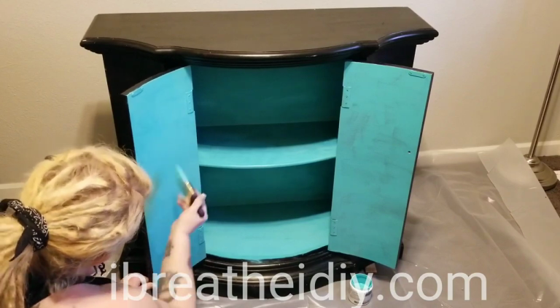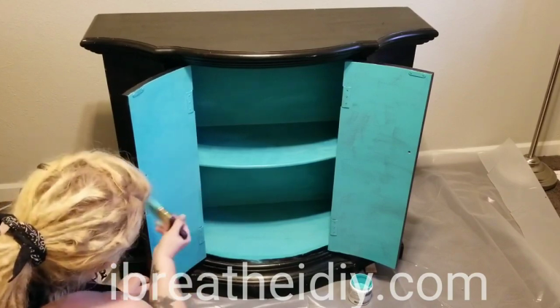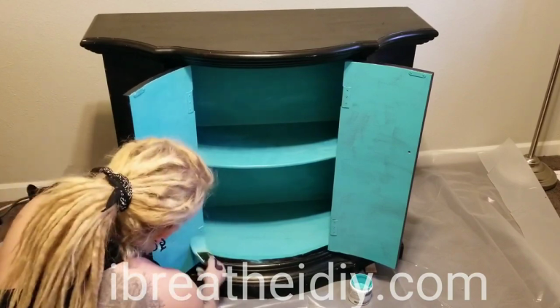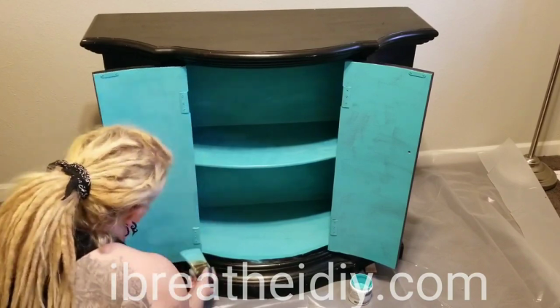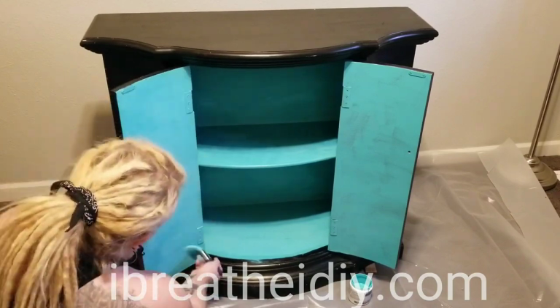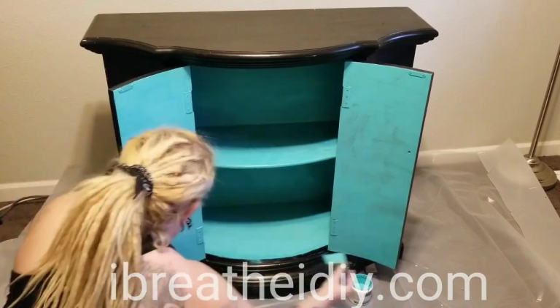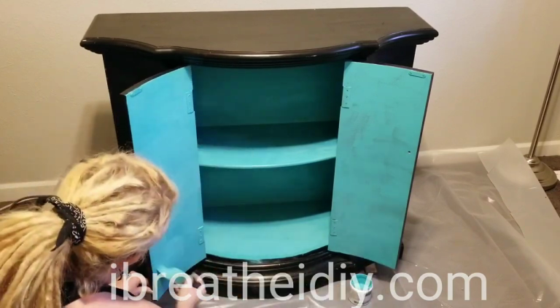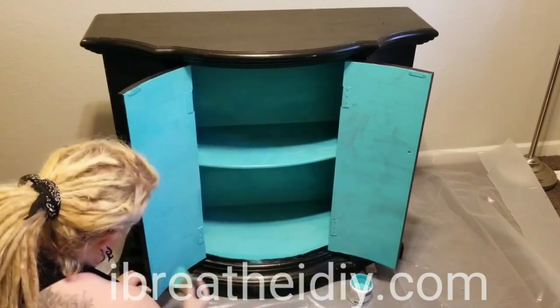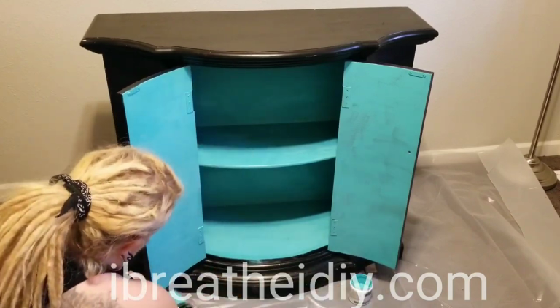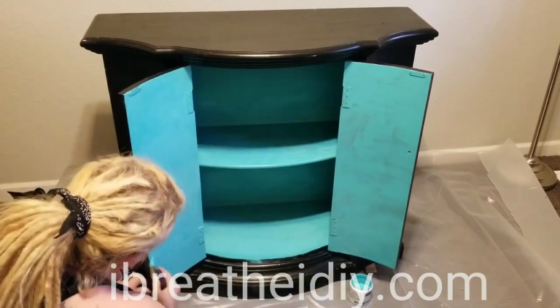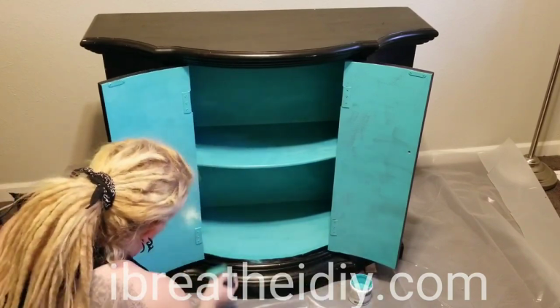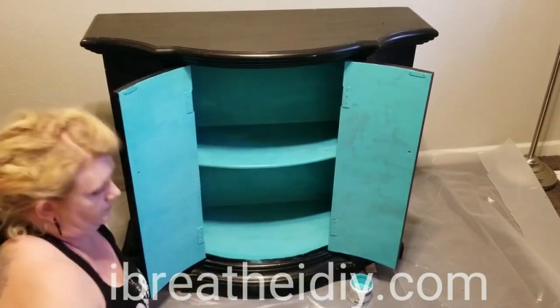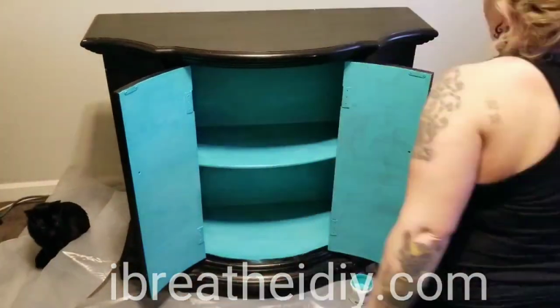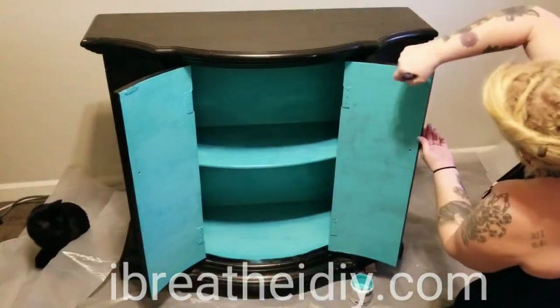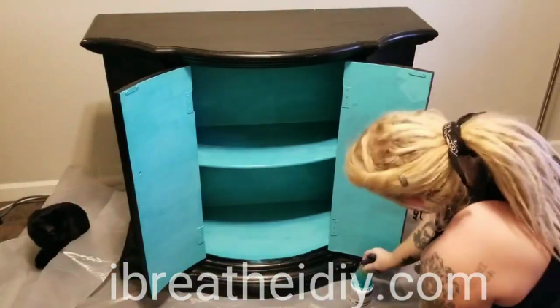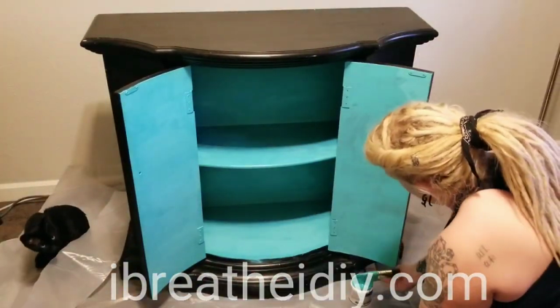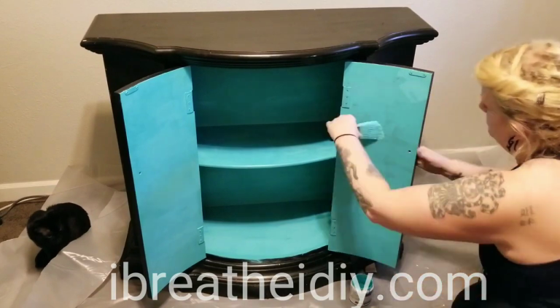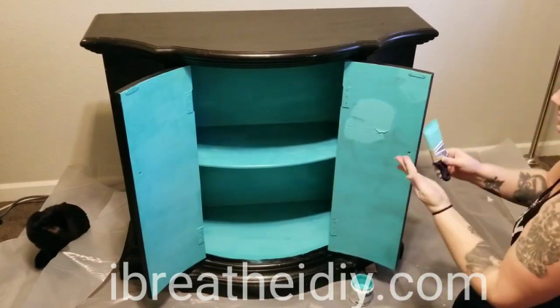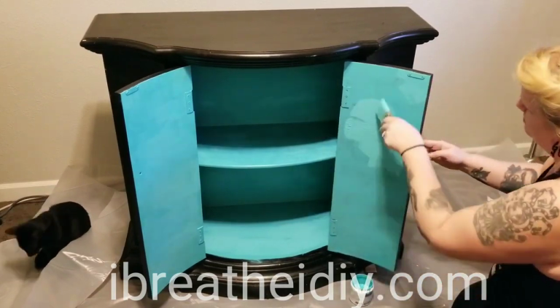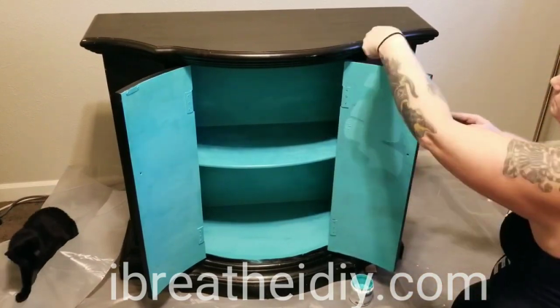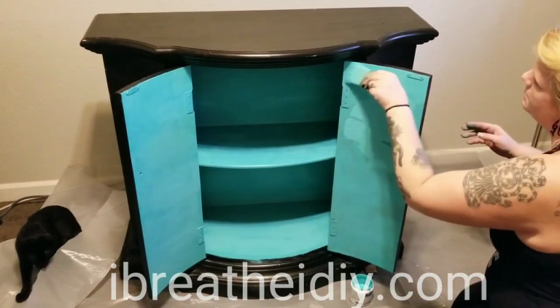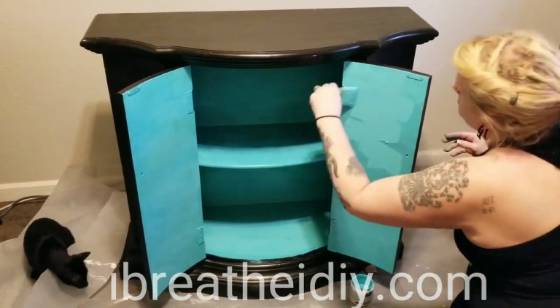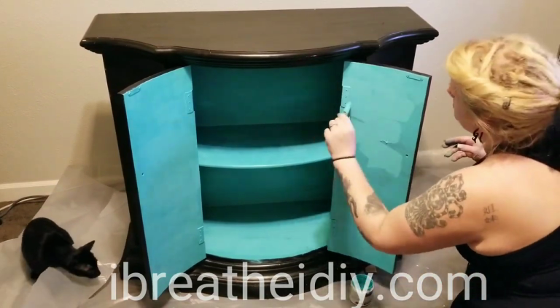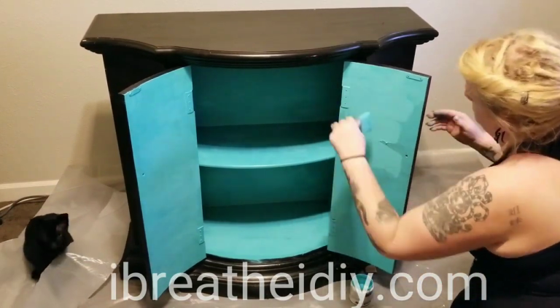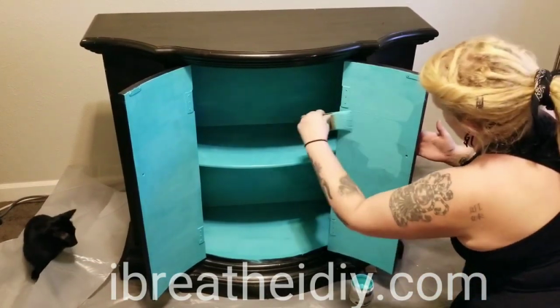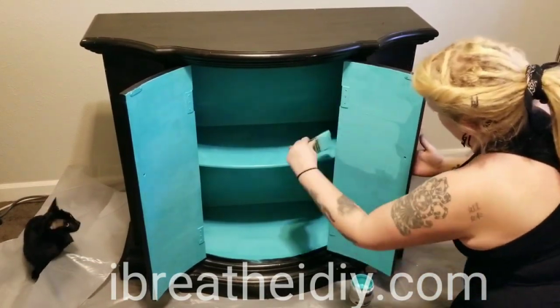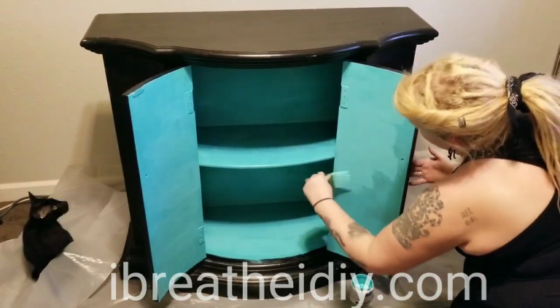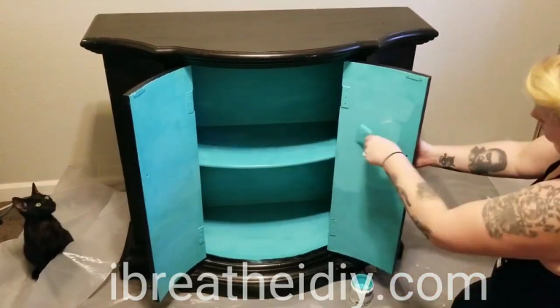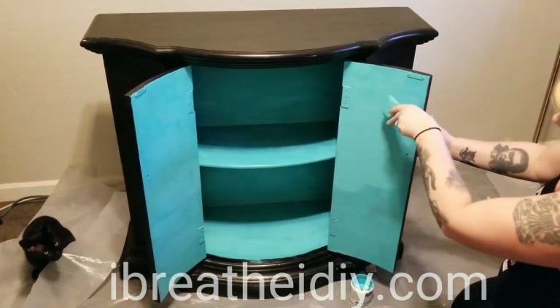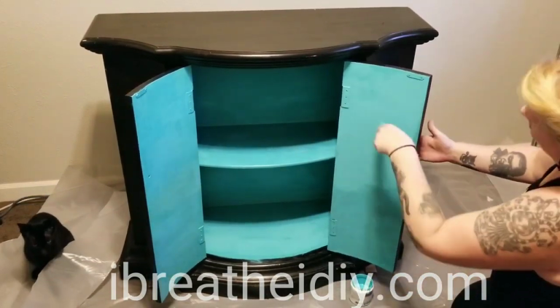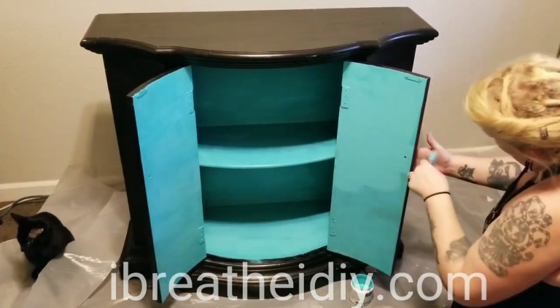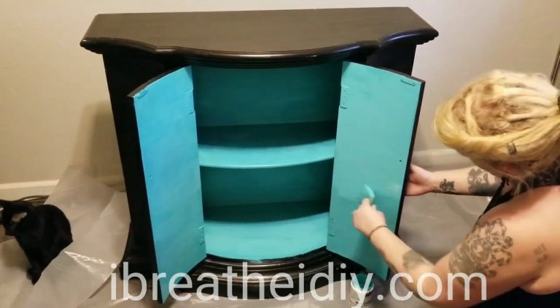I decided to paint the inside of this with a nice bright turquoise for a nice pop of color. The only time I'll really ever see this is when the cabinet is open. I gave it two coats.